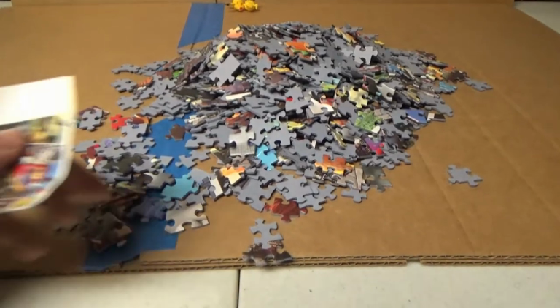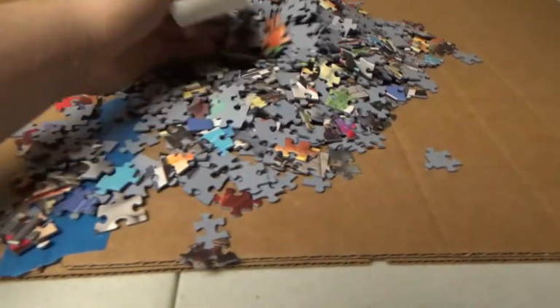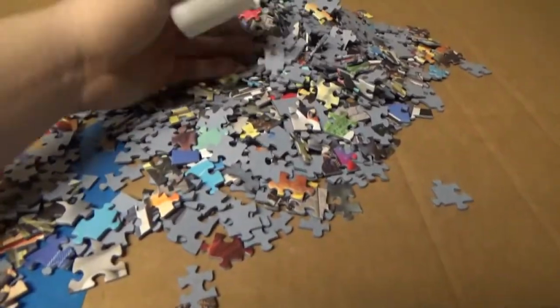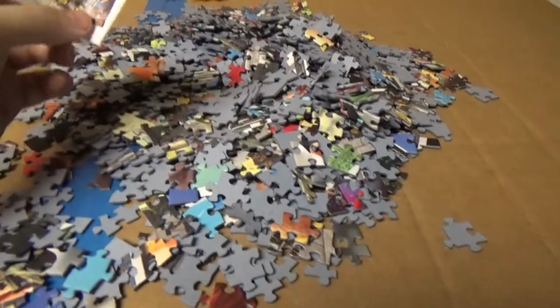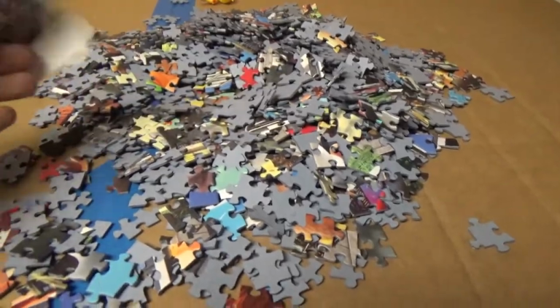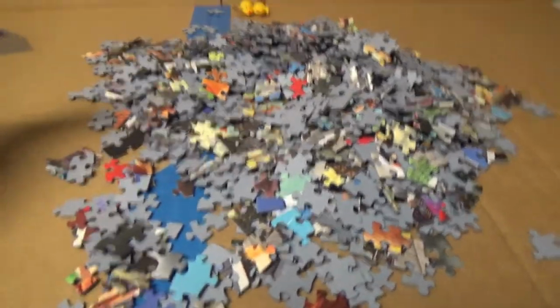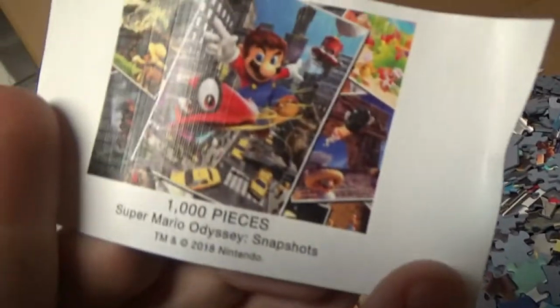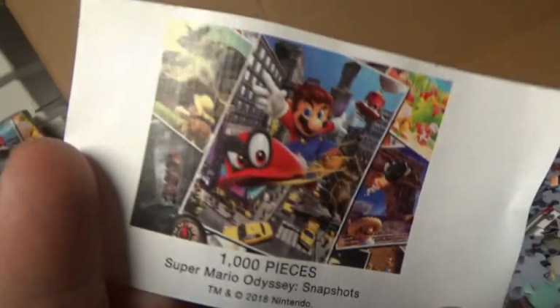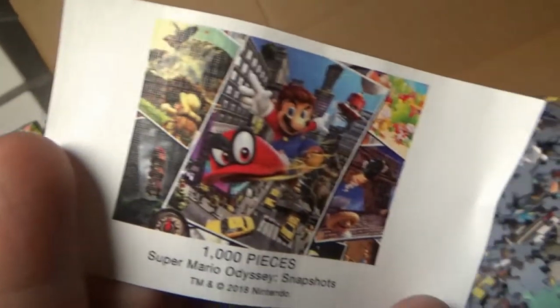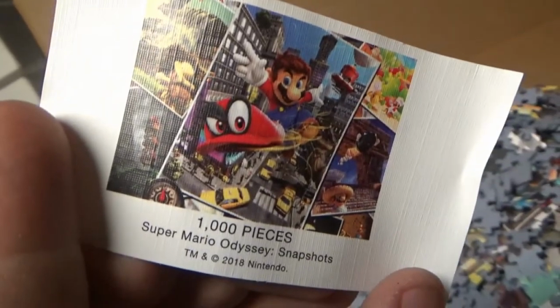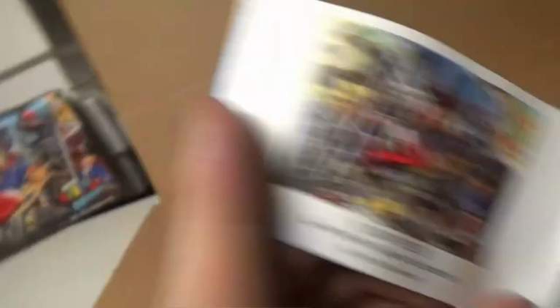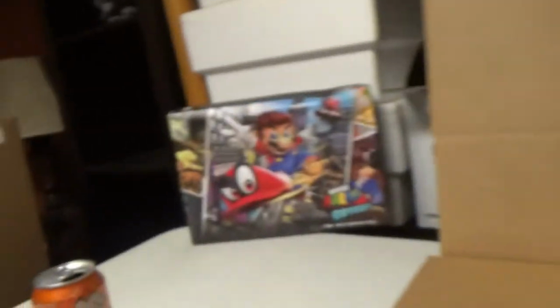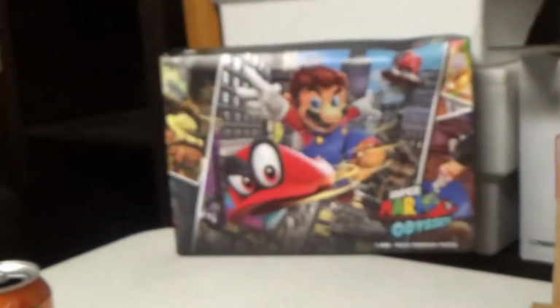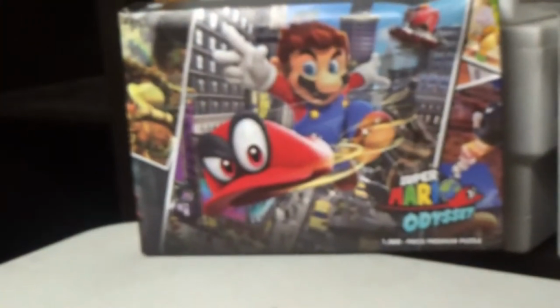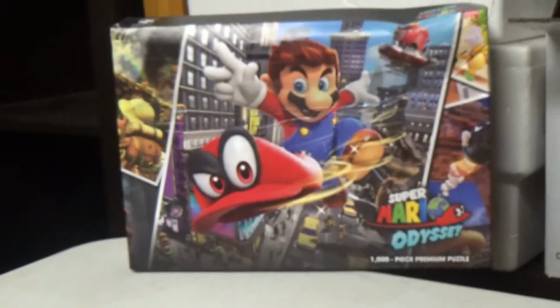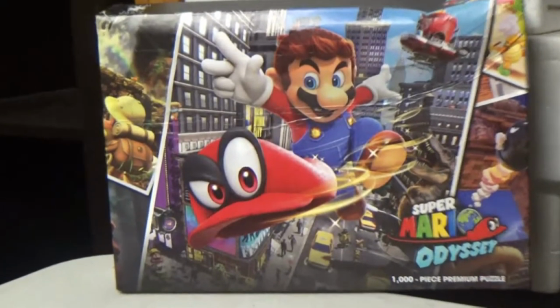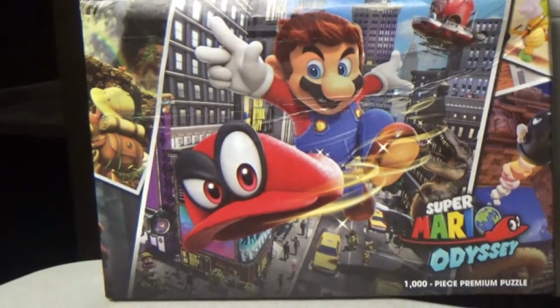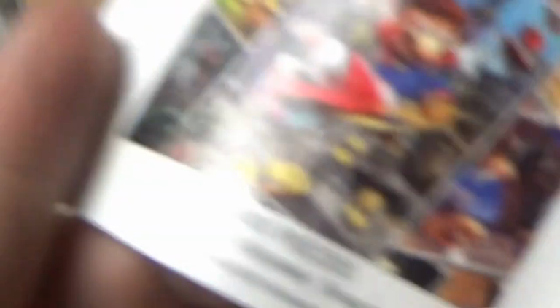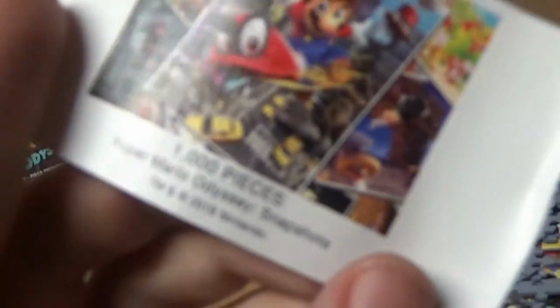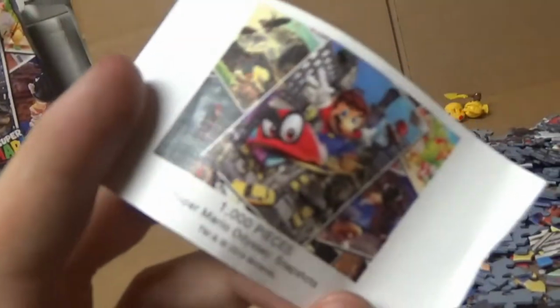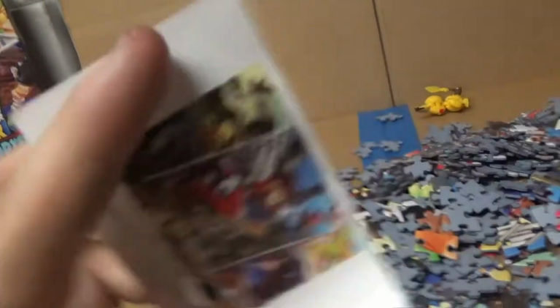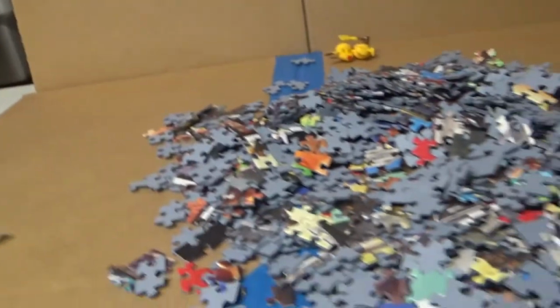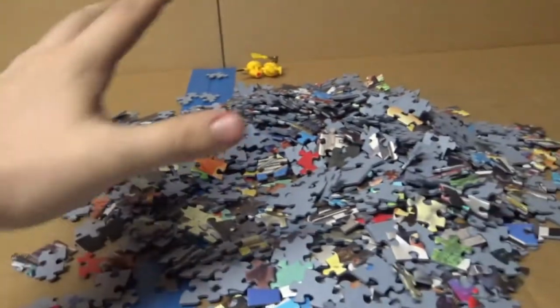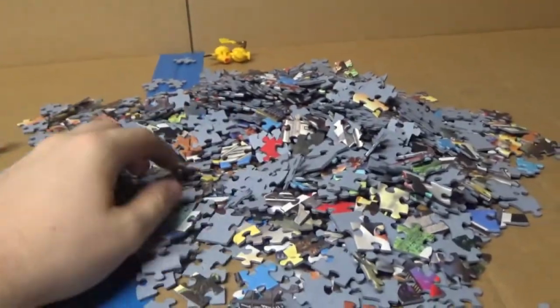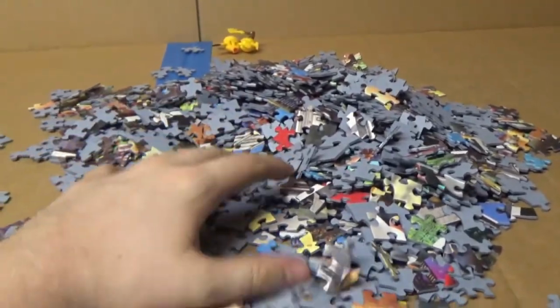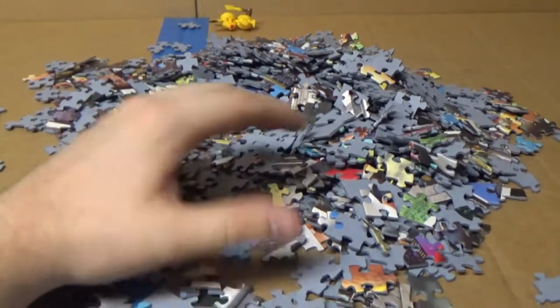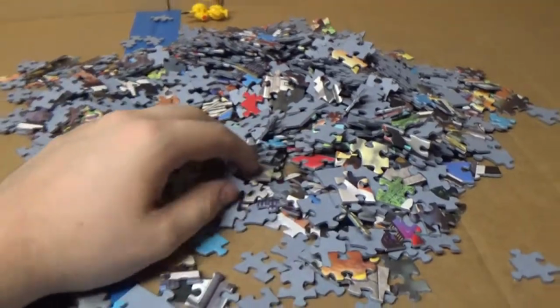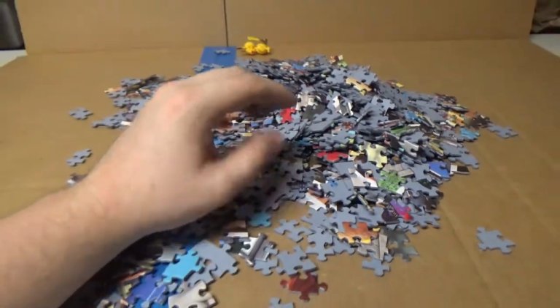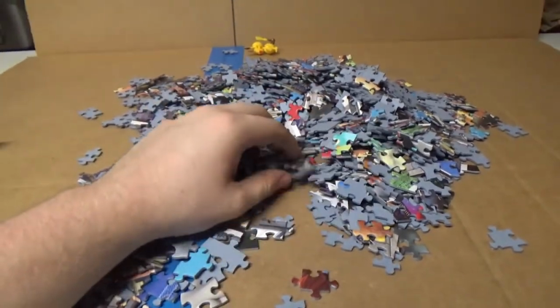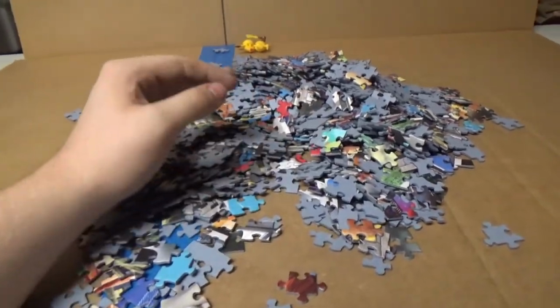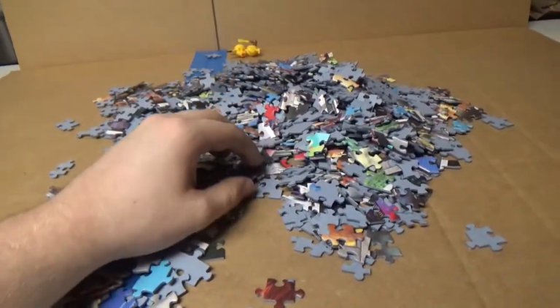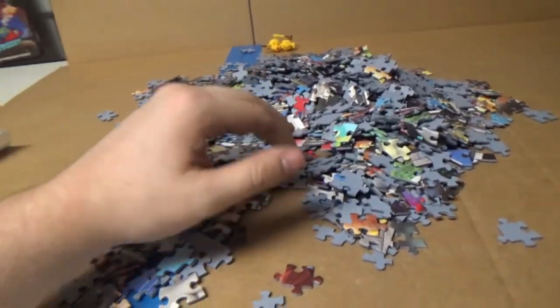Got all the pieces out. This is going to take a while. What the puzzle actually looks like — the box is all broken. But yeah, here we go. Day one. I'm going to do the border, and then I'm going to work around the middle. Here we go.